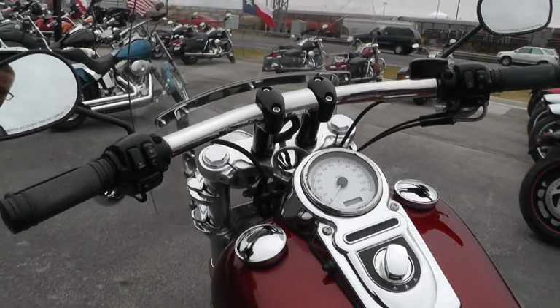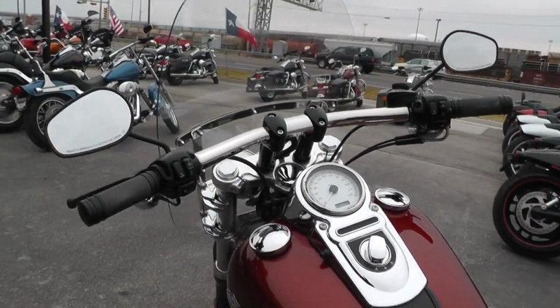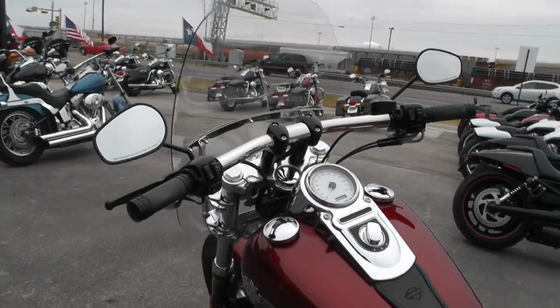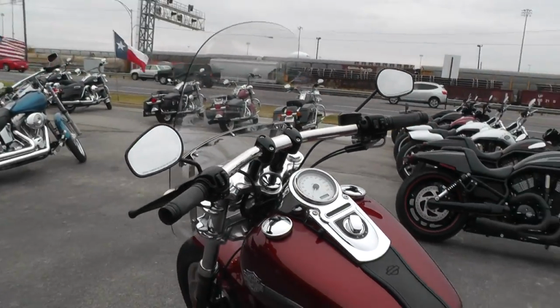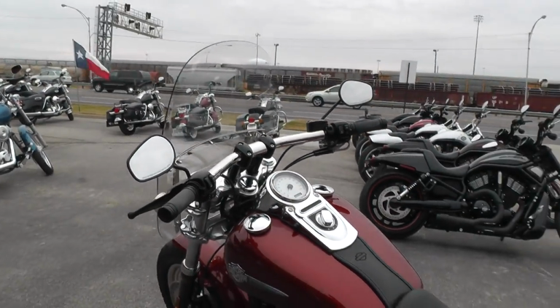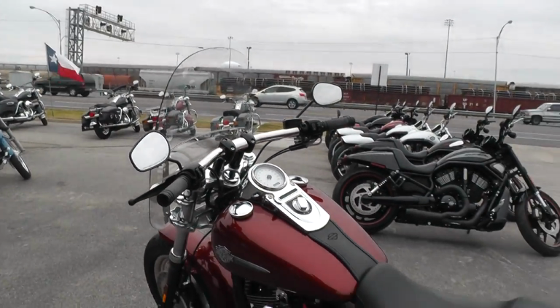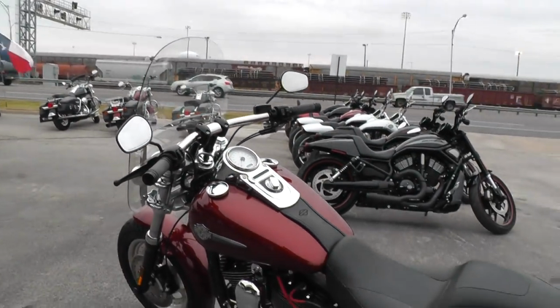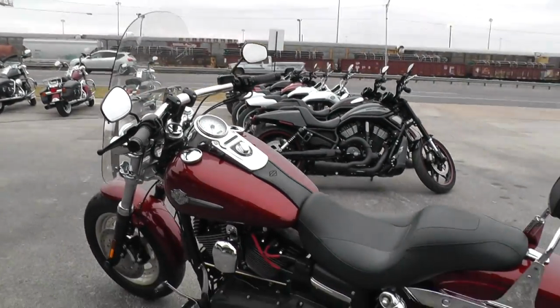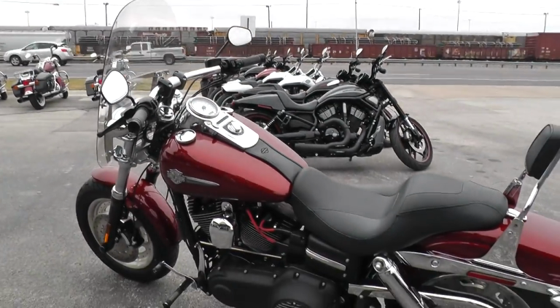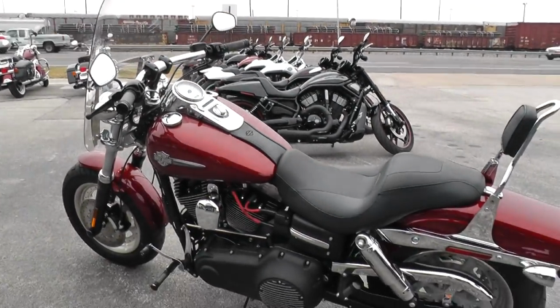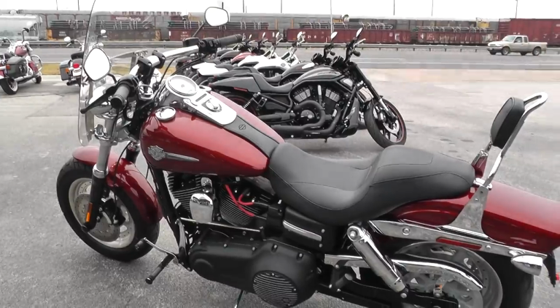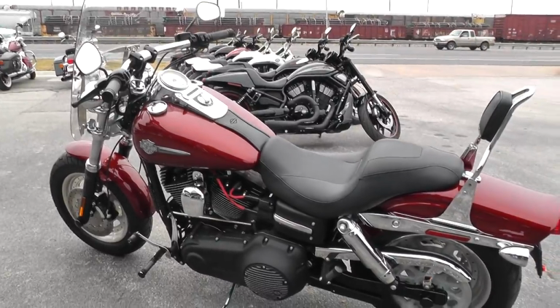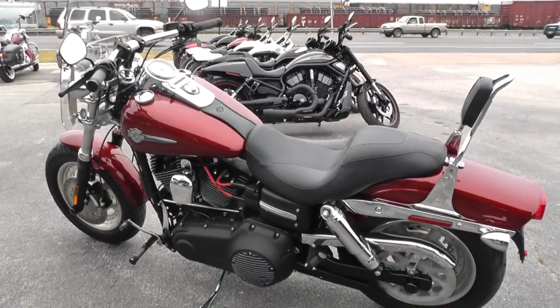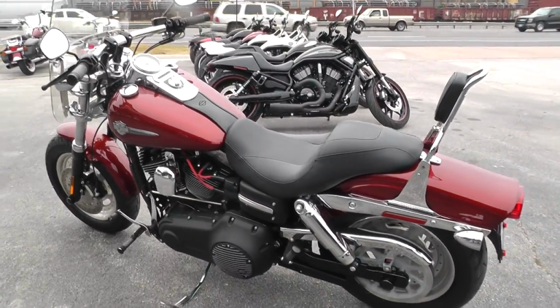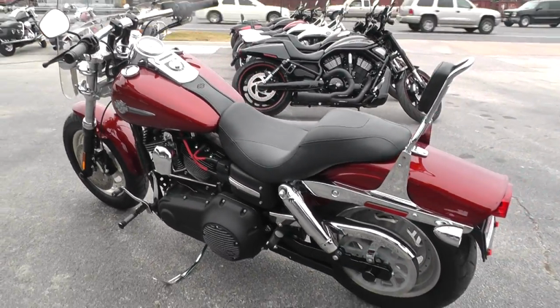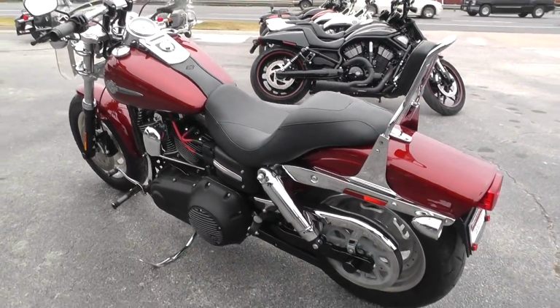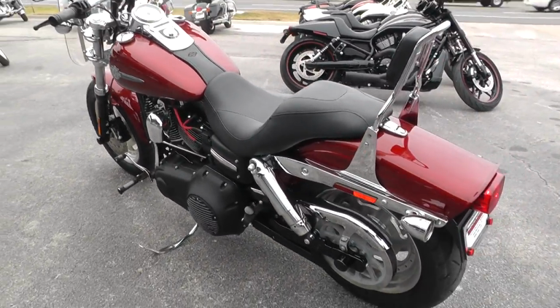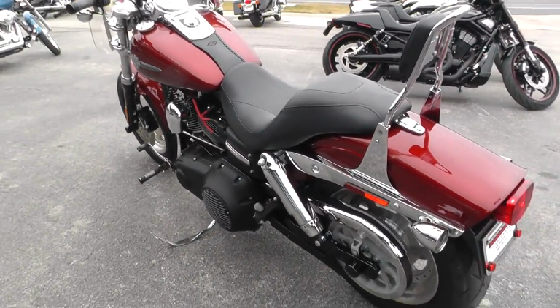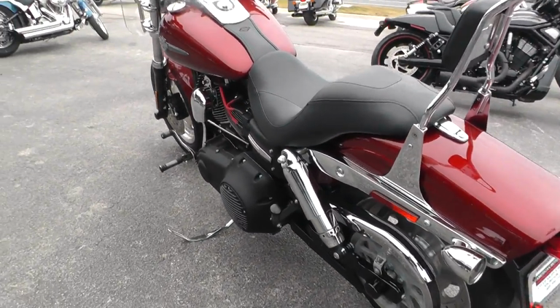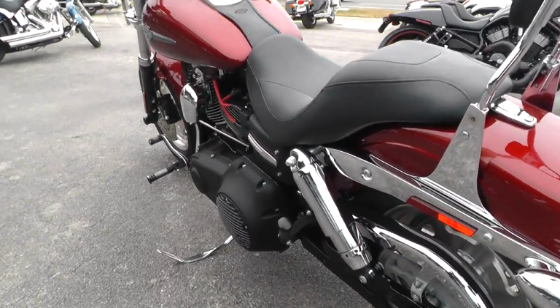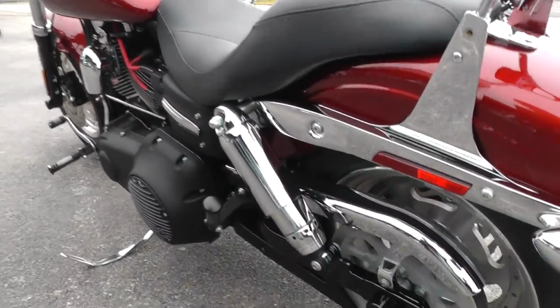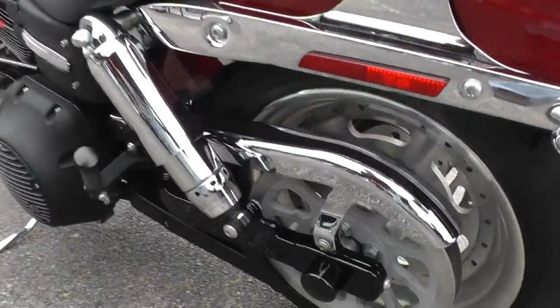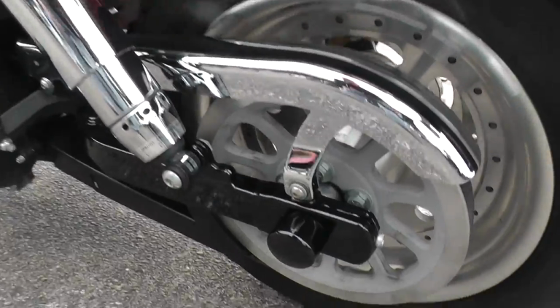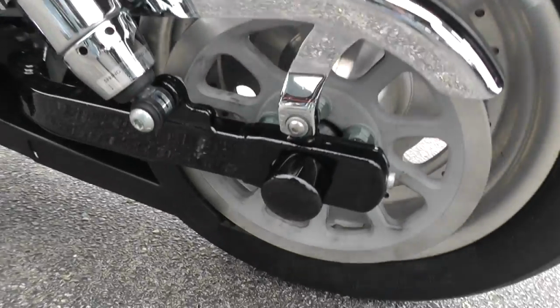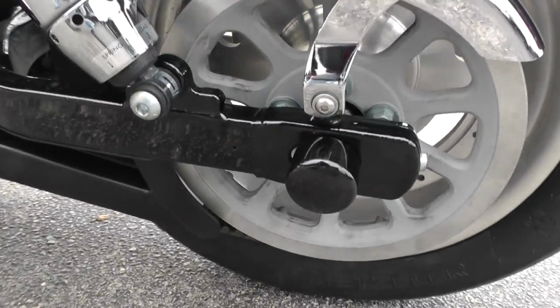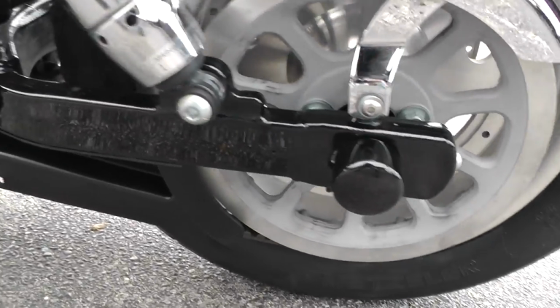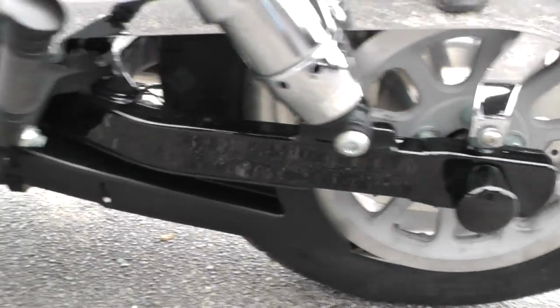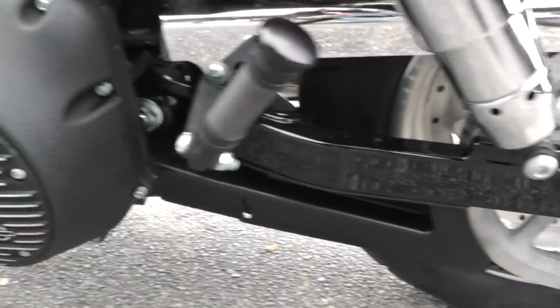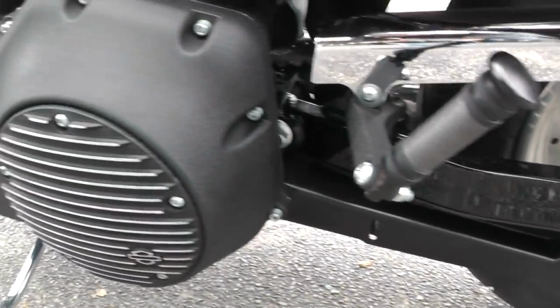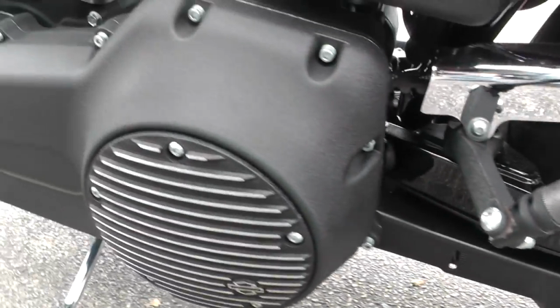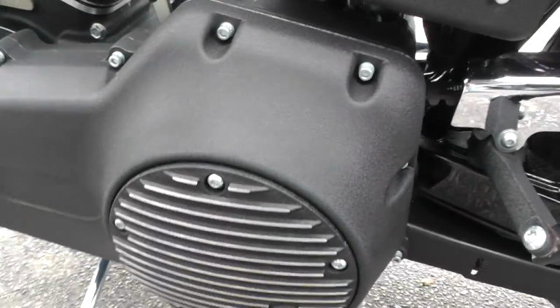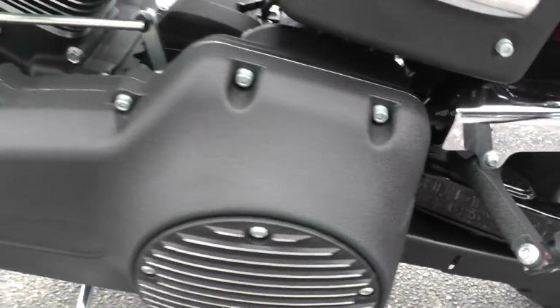No issues with the running, cranking, and running part. I just got through riding and it rides out real good. Shifts good, no issues with any of that. Black powder coated axle nut covers, upgraded derby cover there.